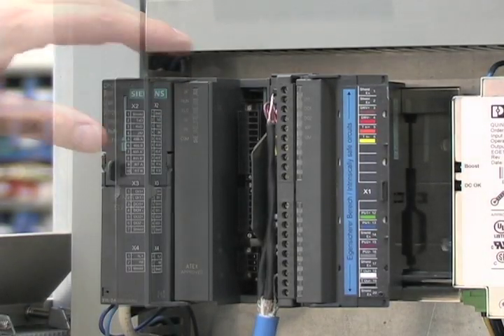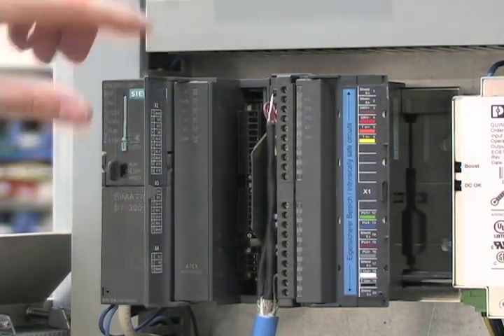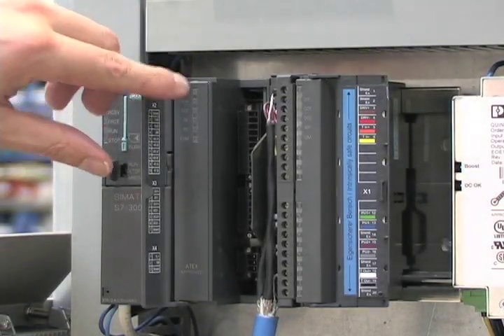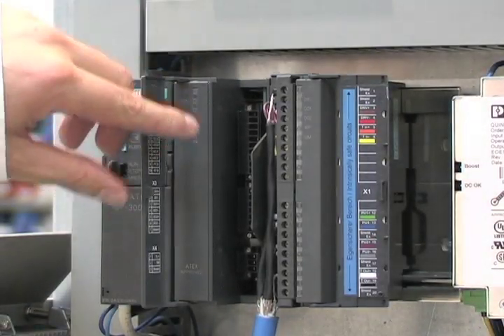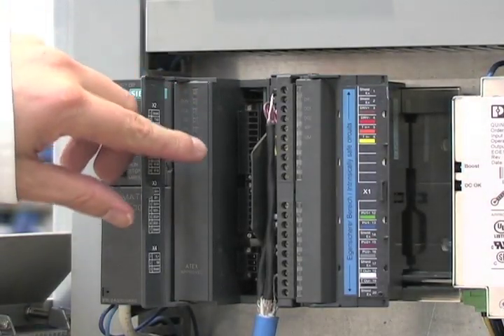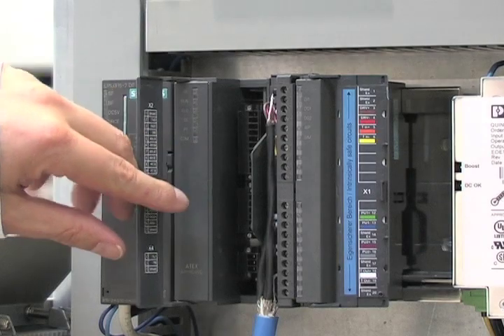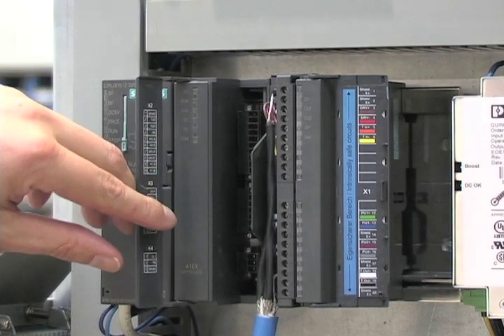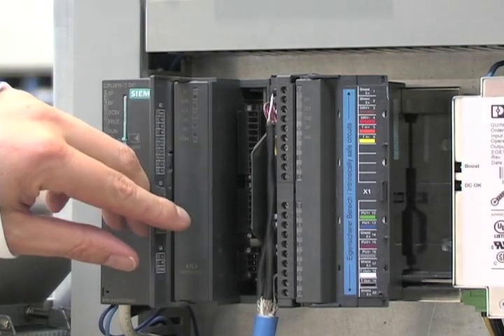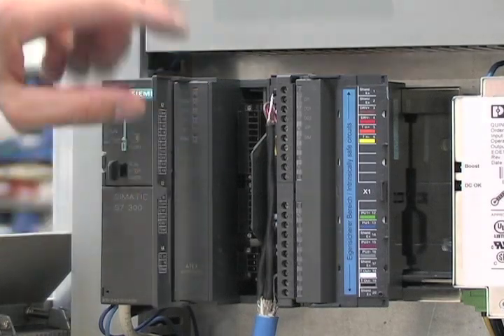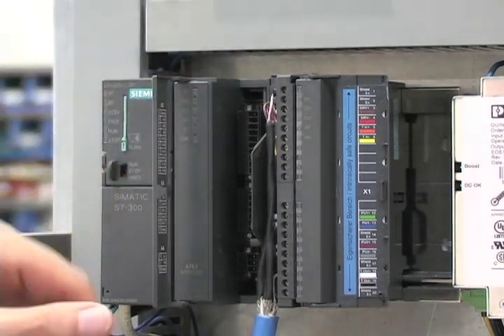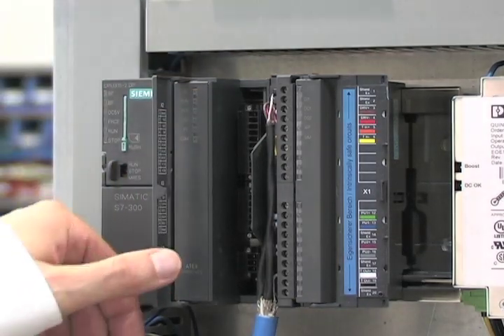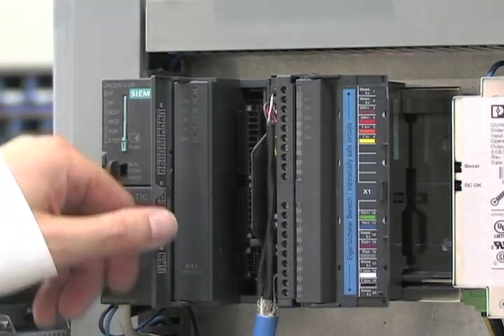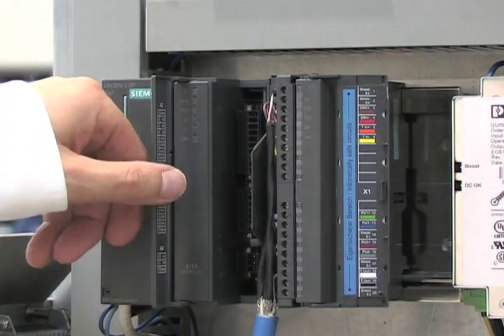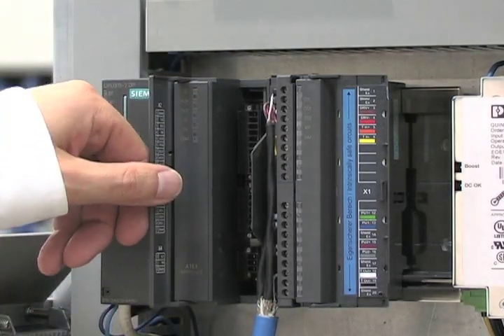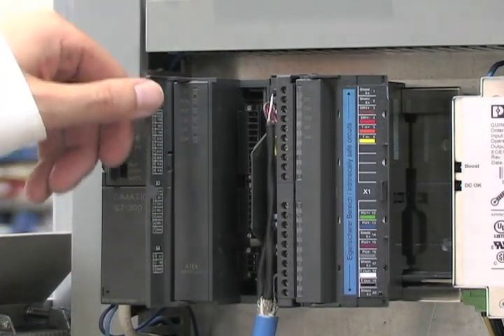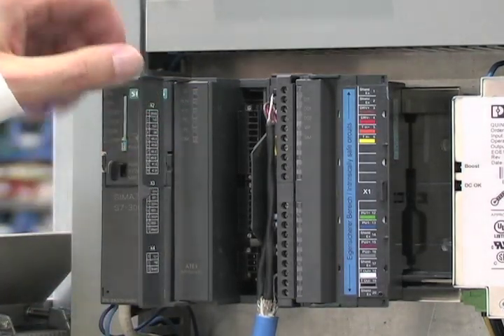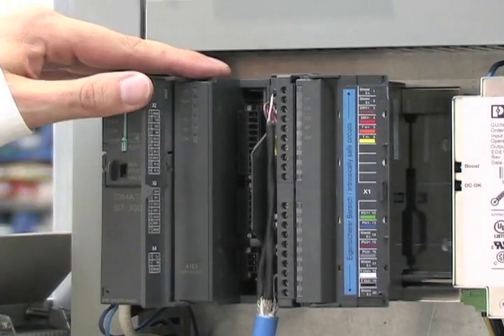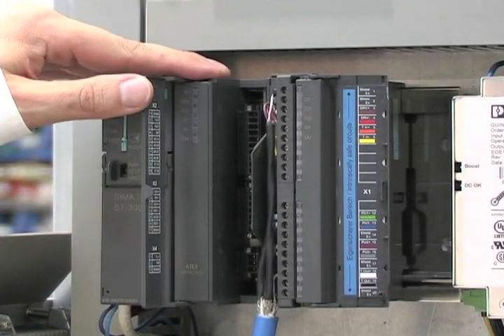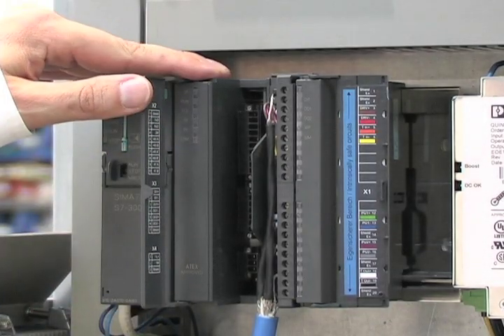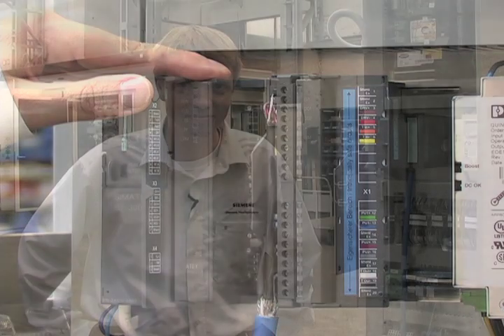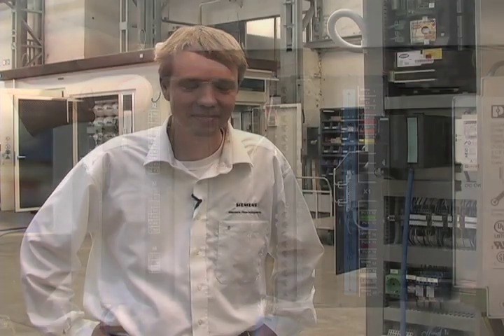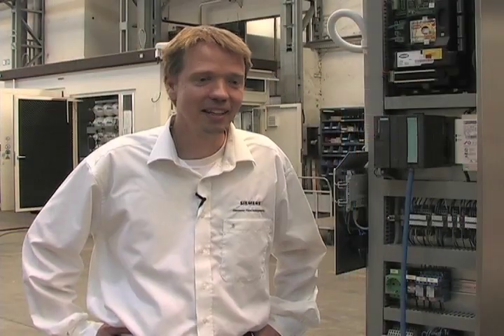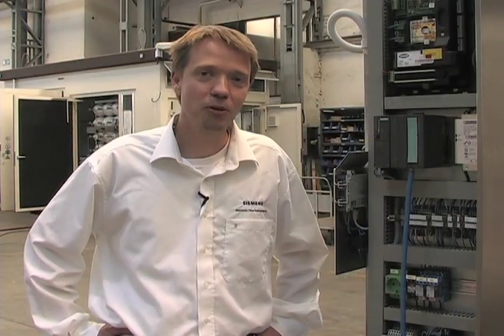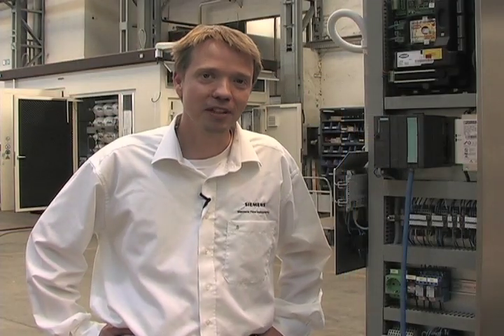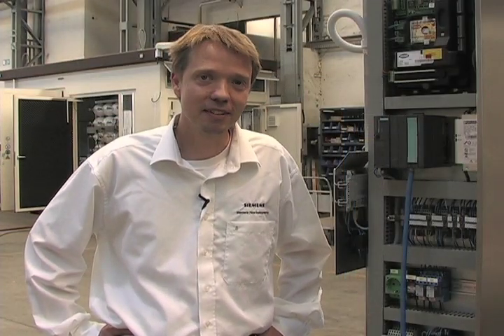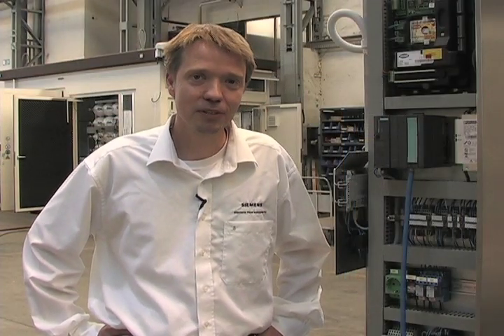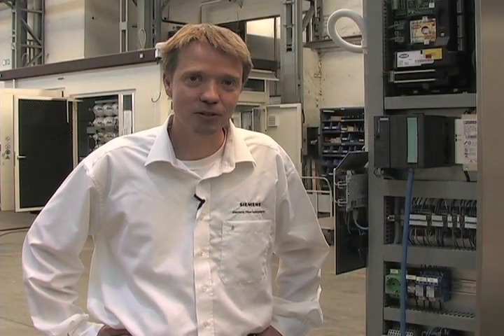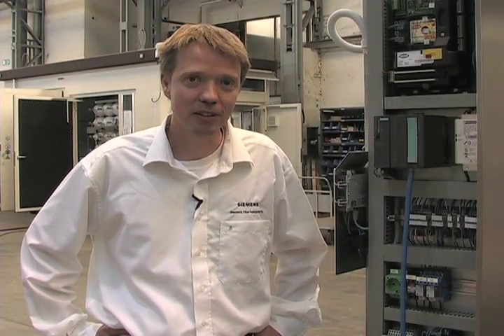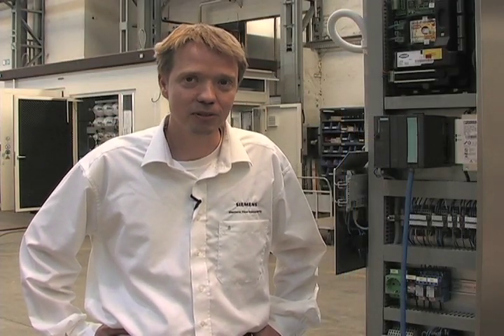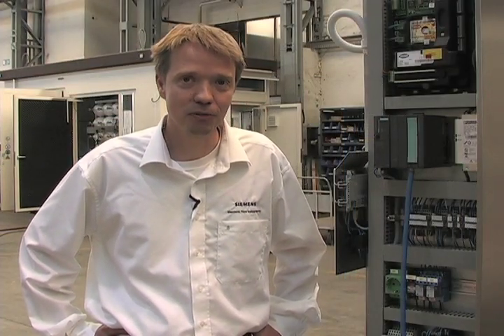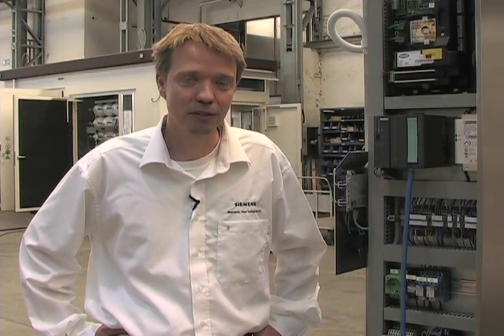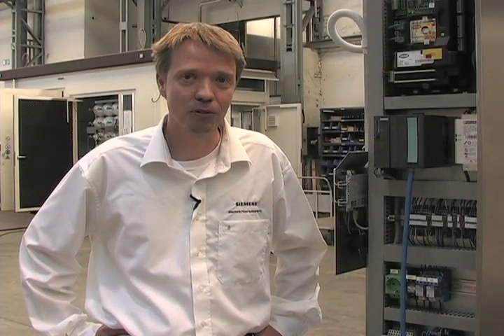Here on the non-intrinsically safe side you connect your power, your IOs, and your Modbus connections. Now you have connected the FCS 200 with the C-Flow FC07.